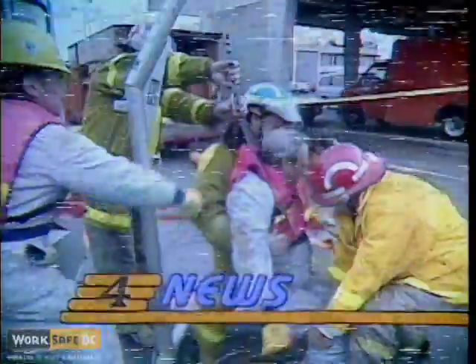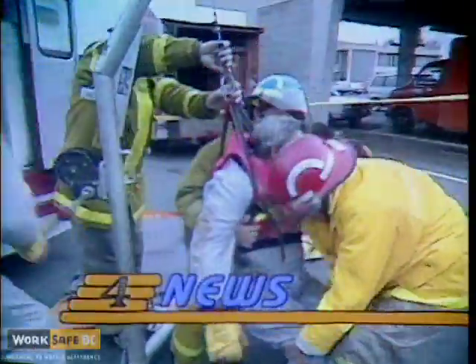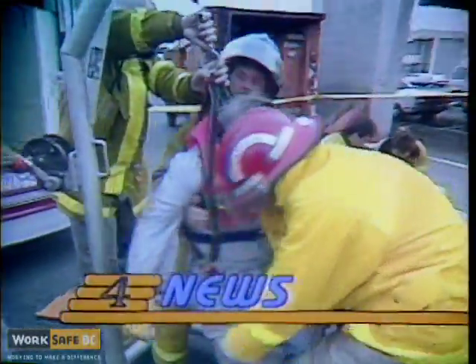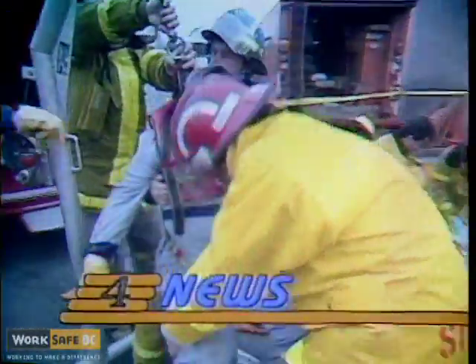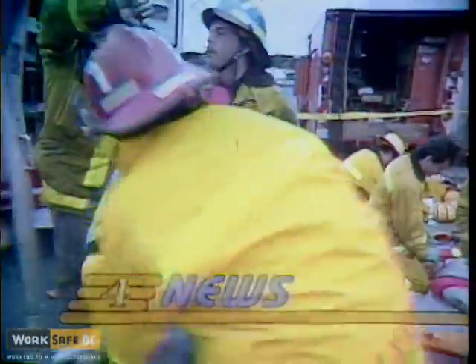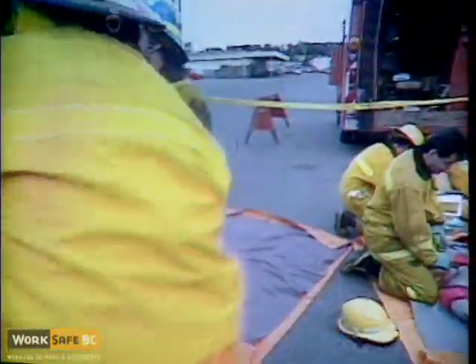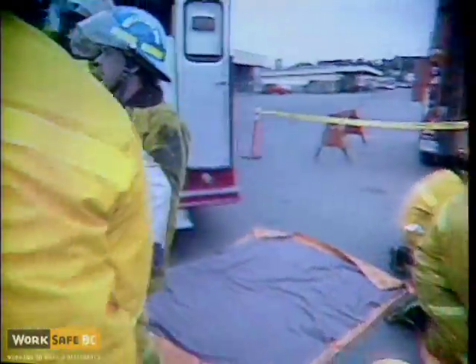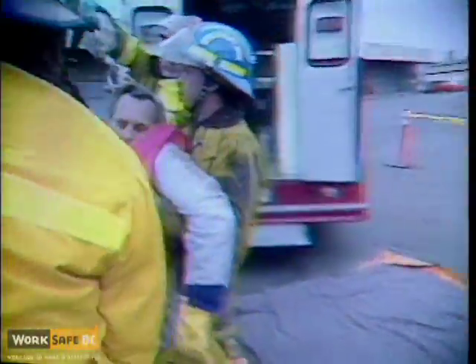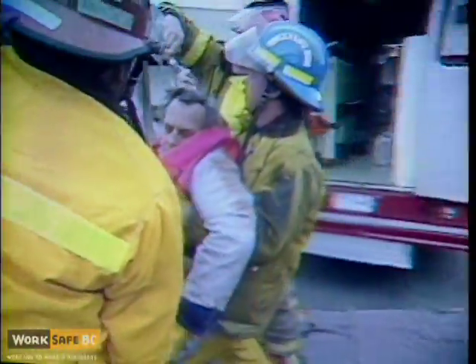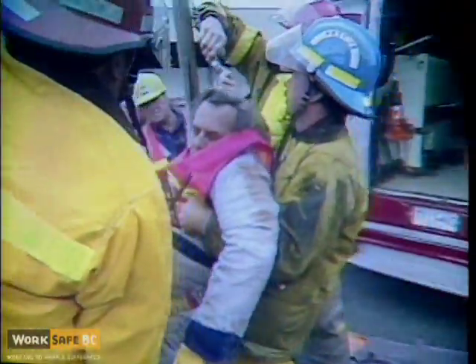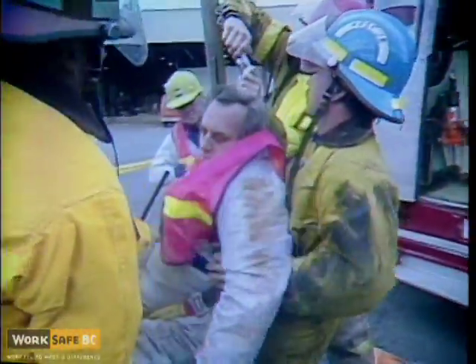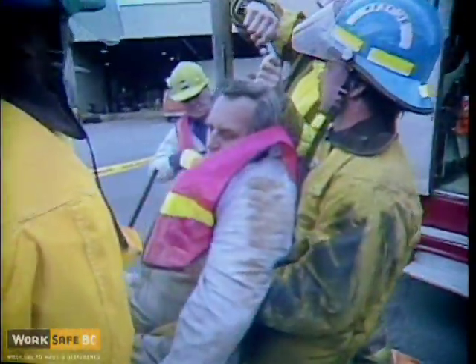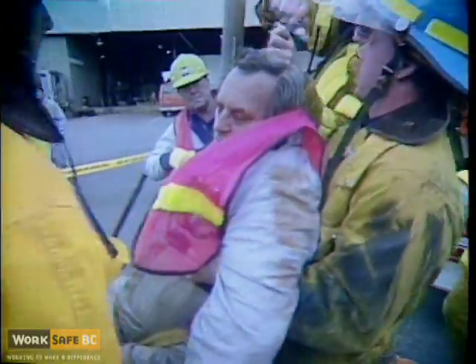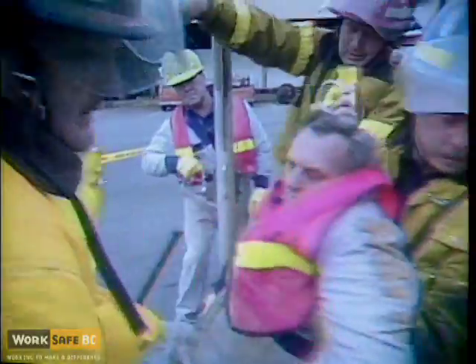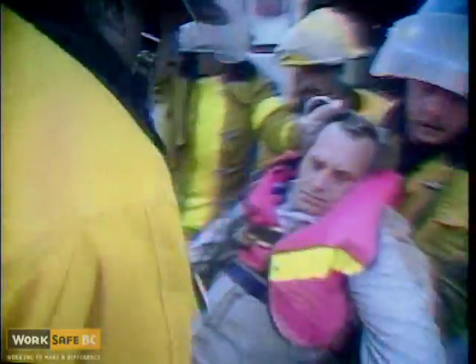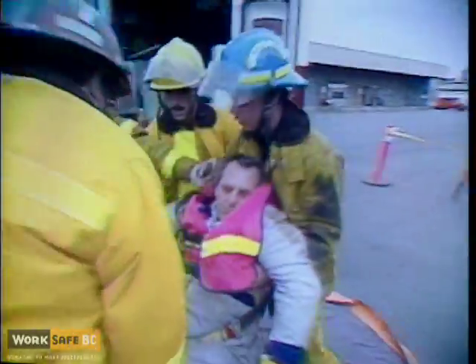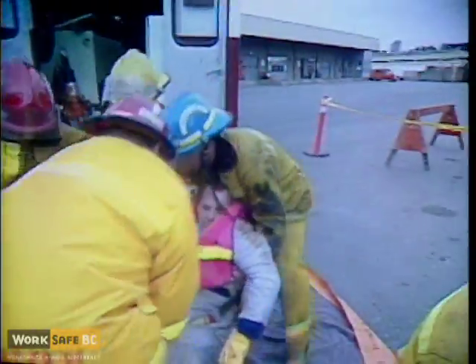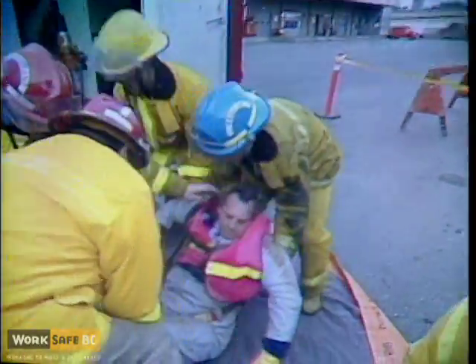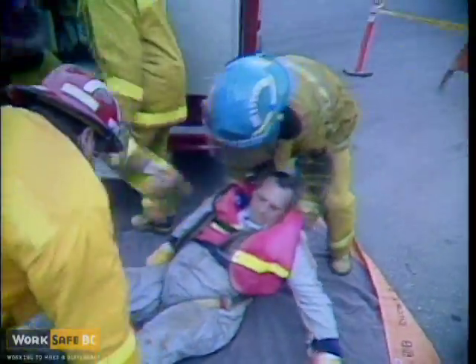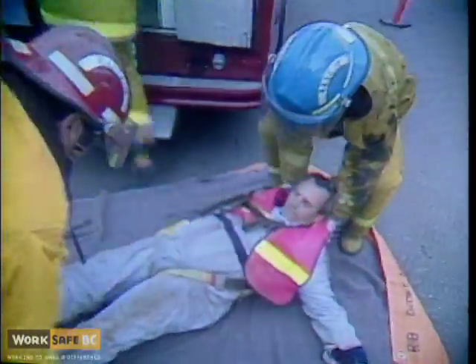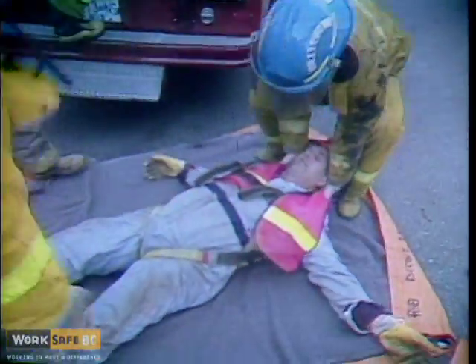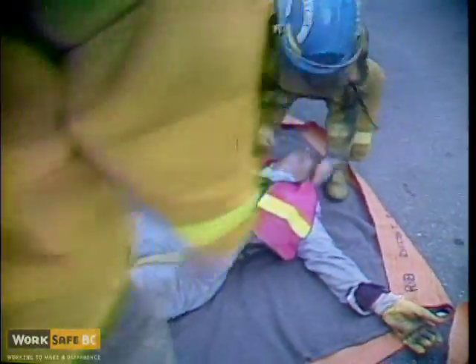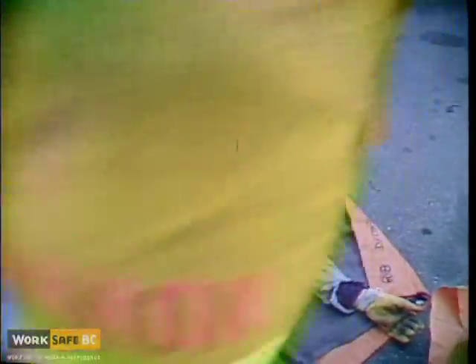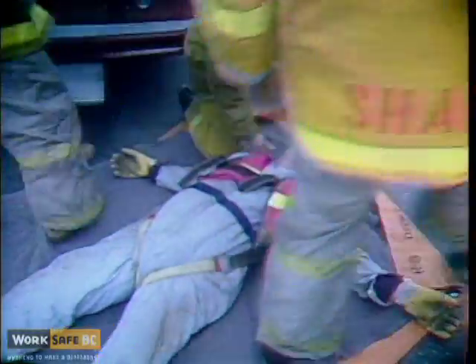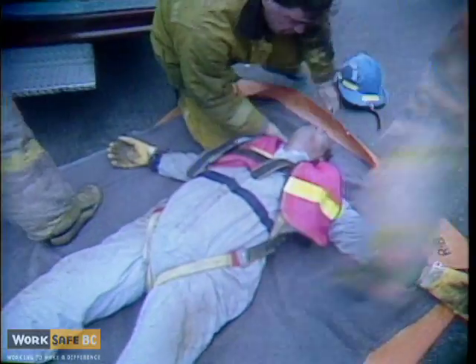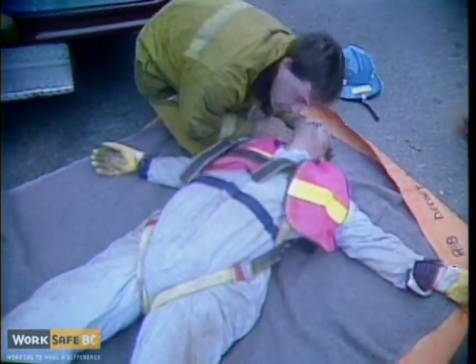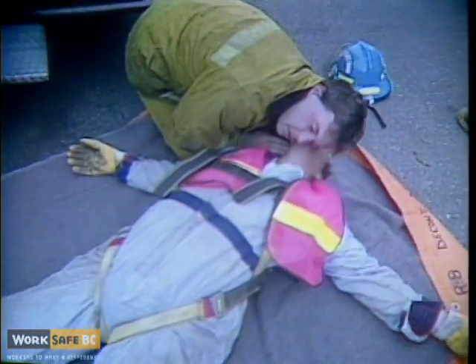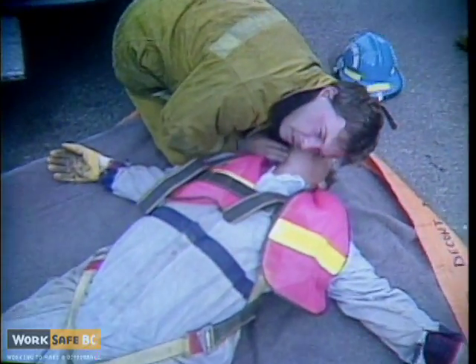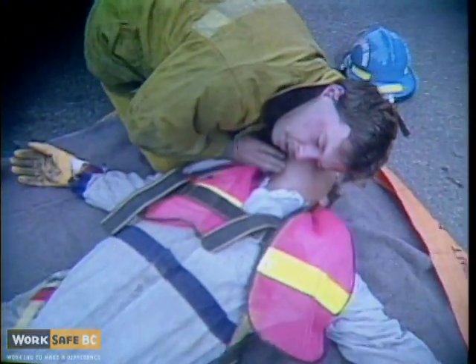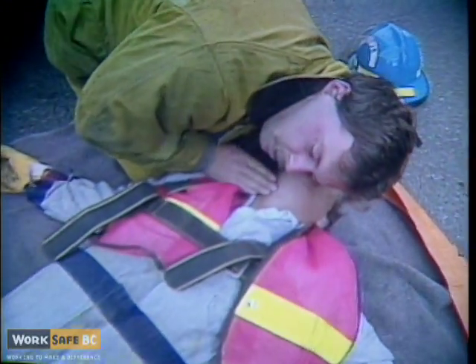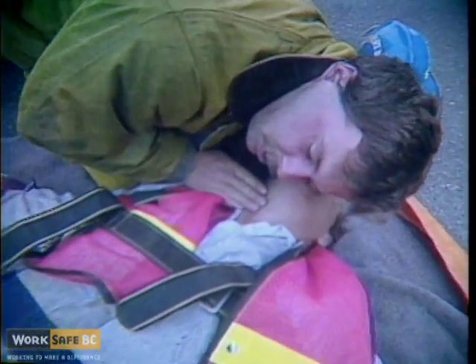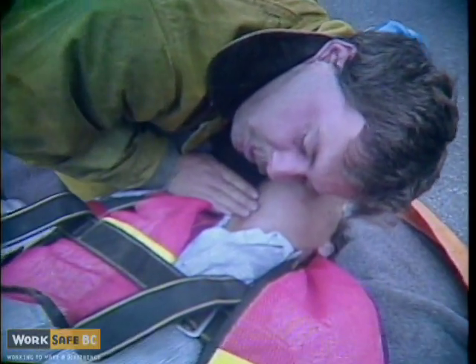We're on the scene of a tragic accident where just about an hour ago two workers were found dead in this sewer. The deaths have been attributed to carbon monoxide poisoning, and officials have indicated that it's possible that the workers didn't follow standard gas testing procedures.